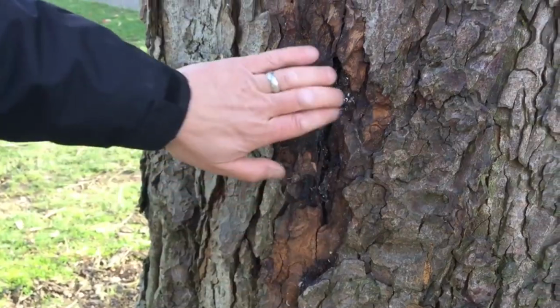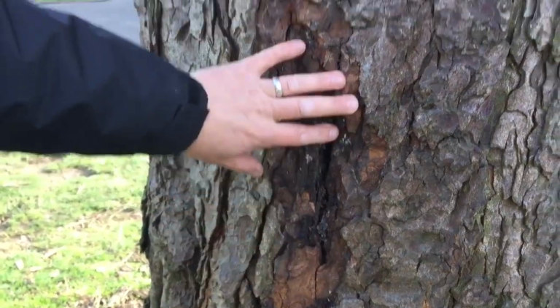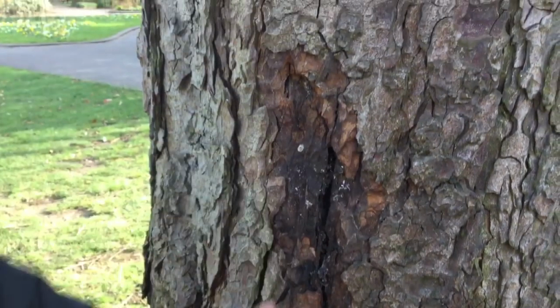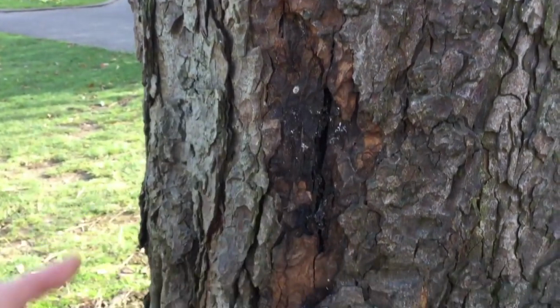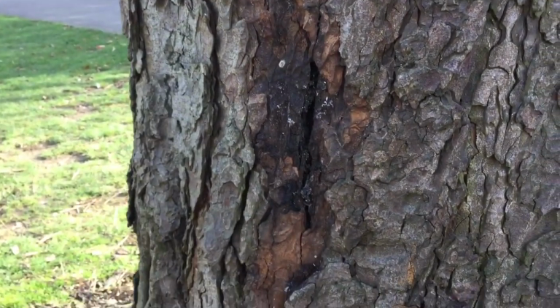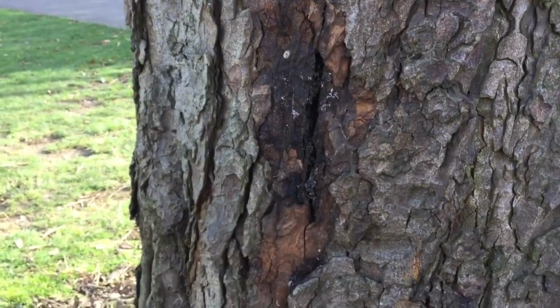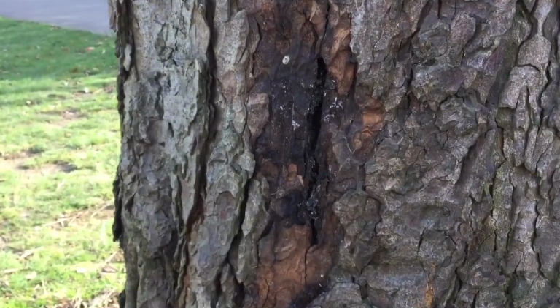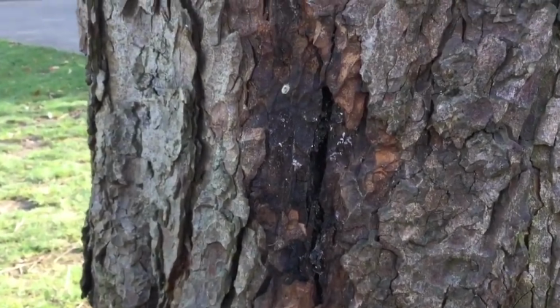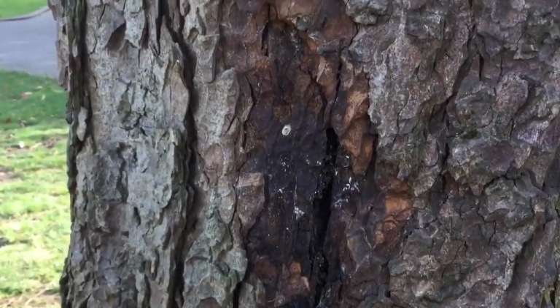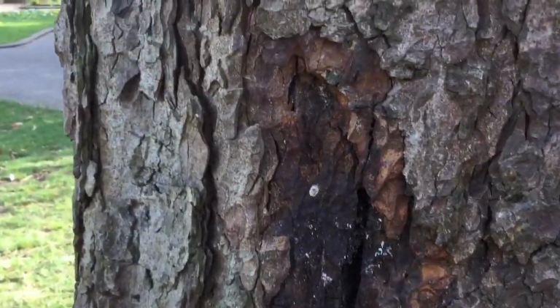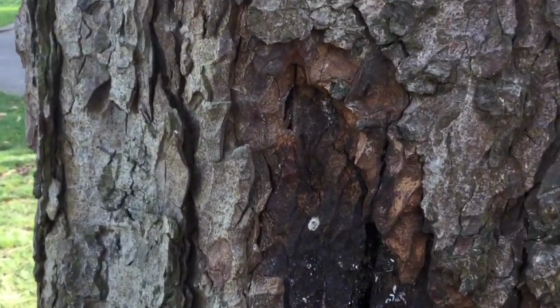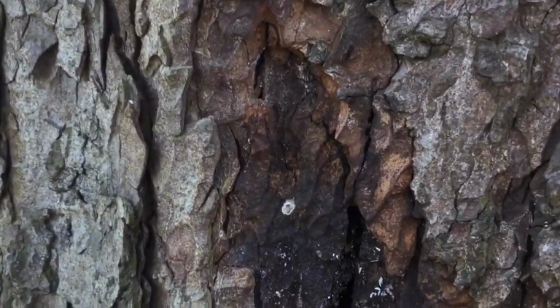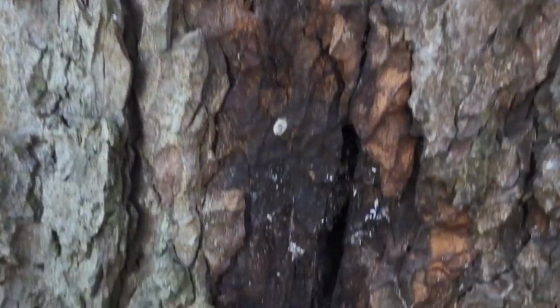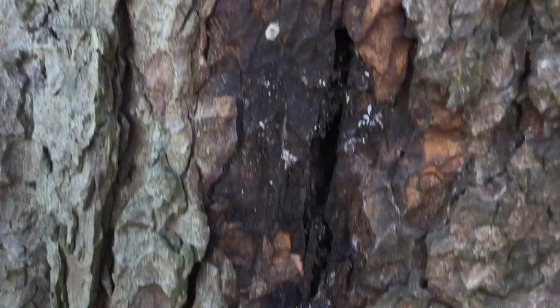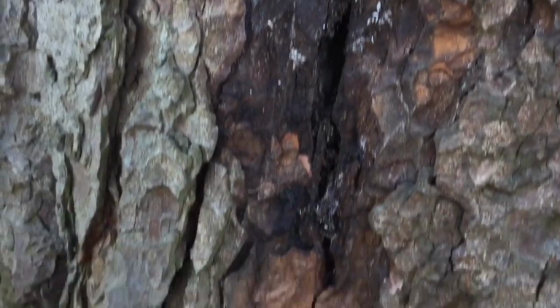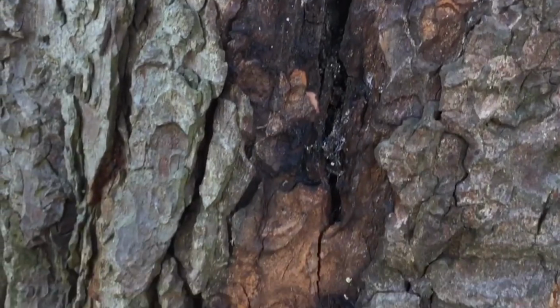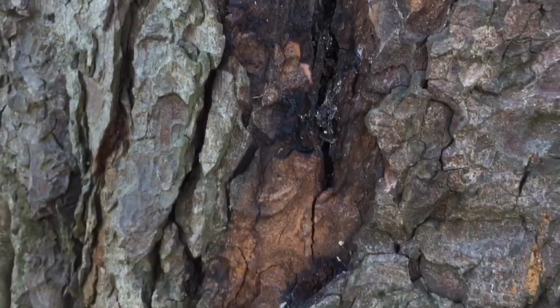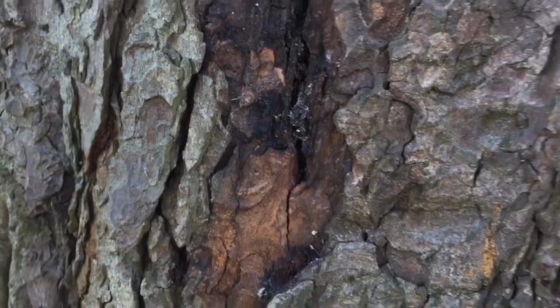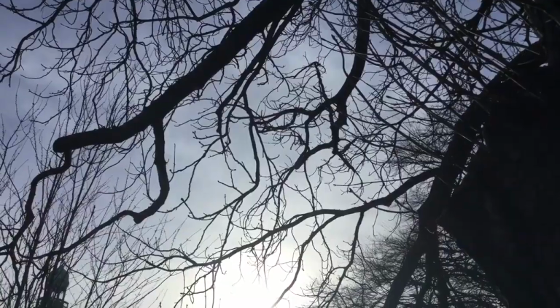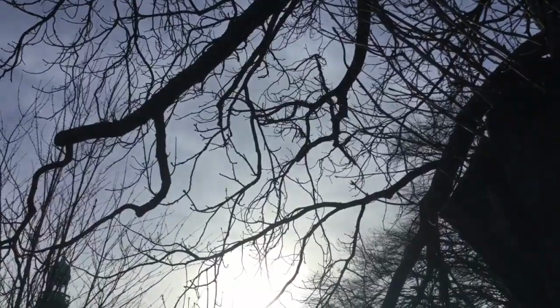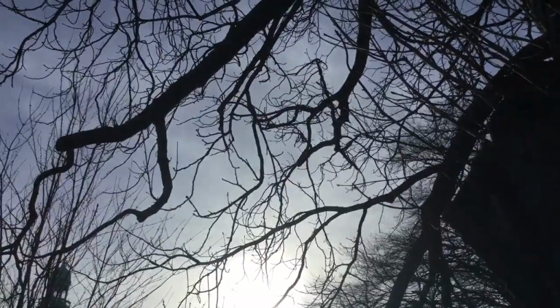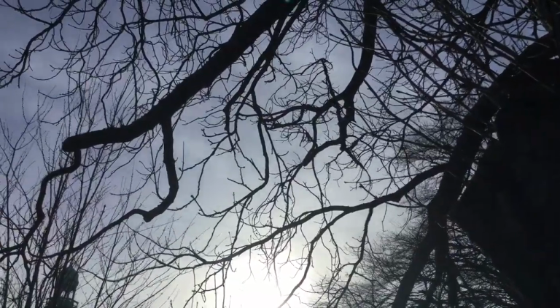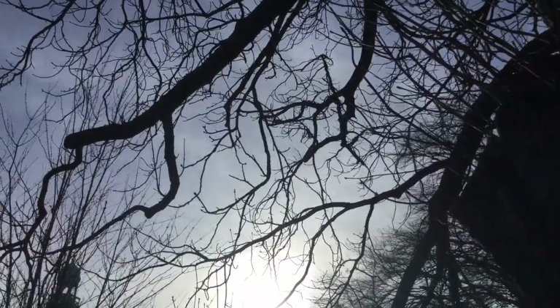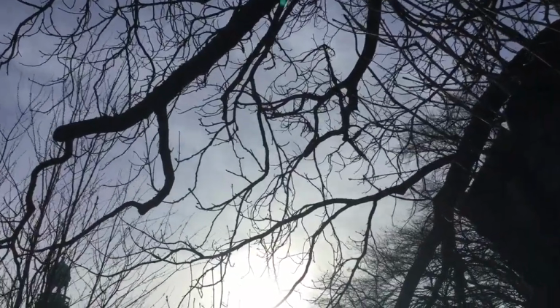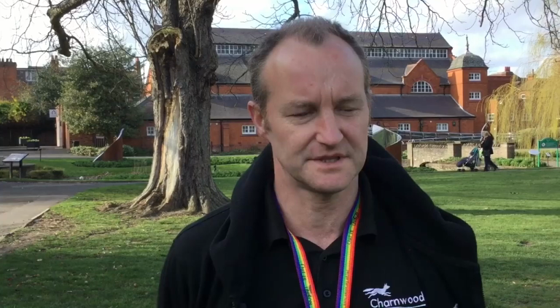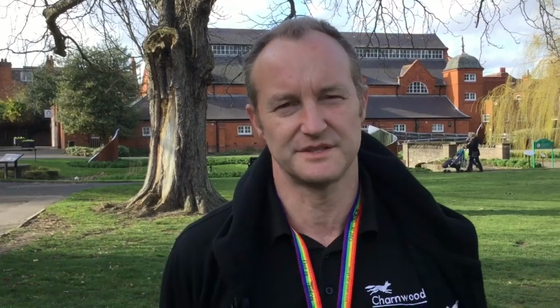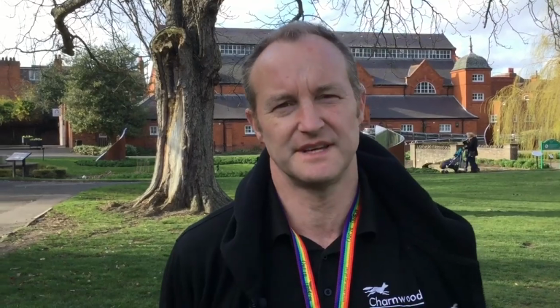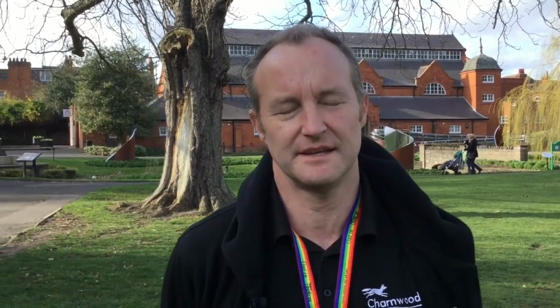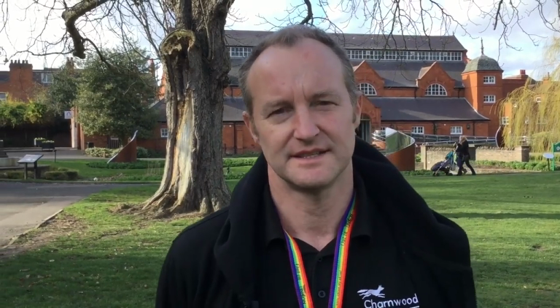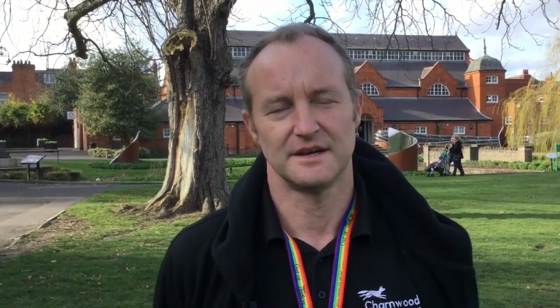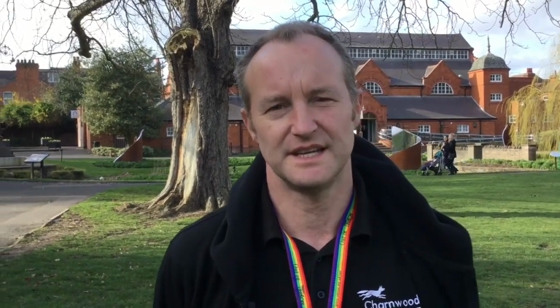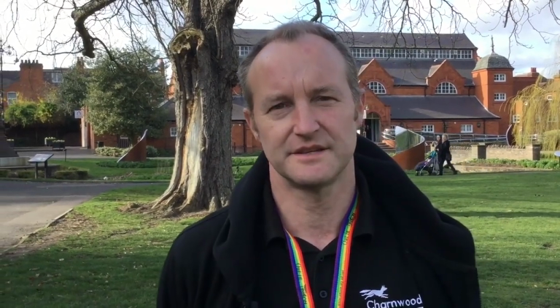Around the other side of the tree we have something called bark bleeding, and this shows up as copper coloured stains and spots on the trunk. It's a bacterial infection stopping the tree from gaining what it needs to grow.